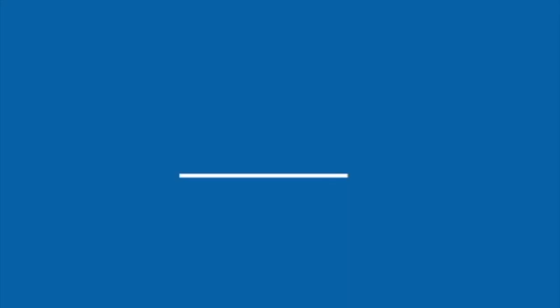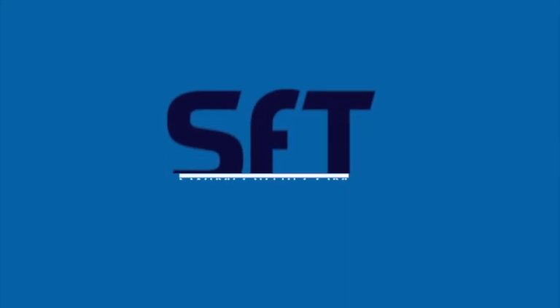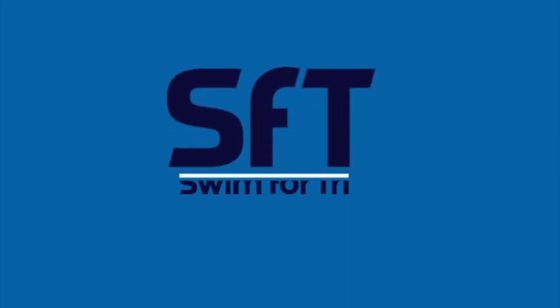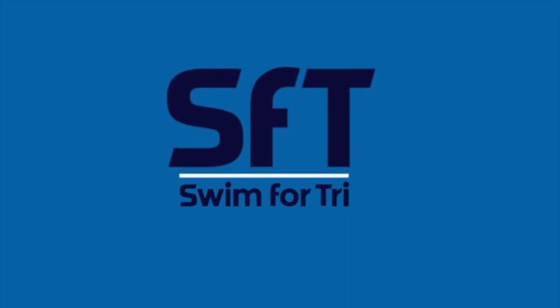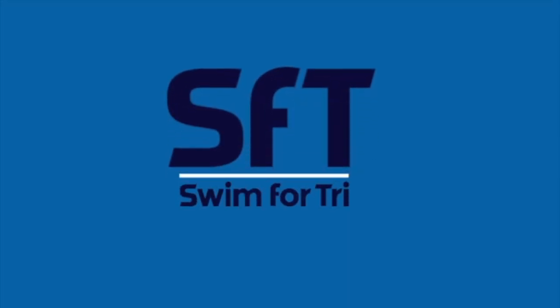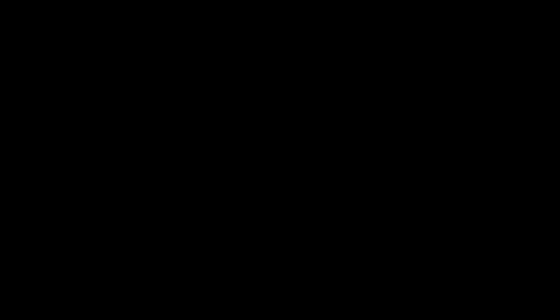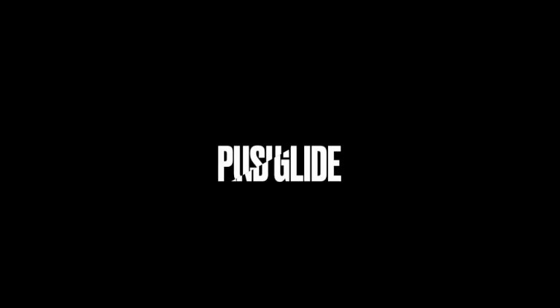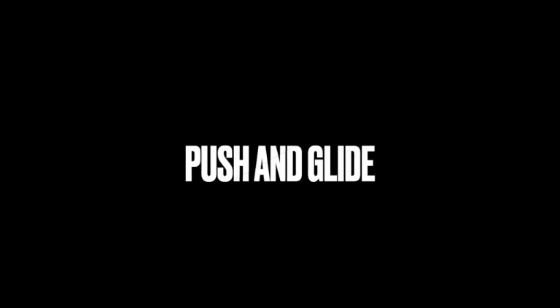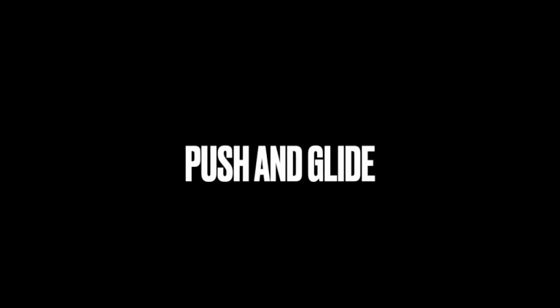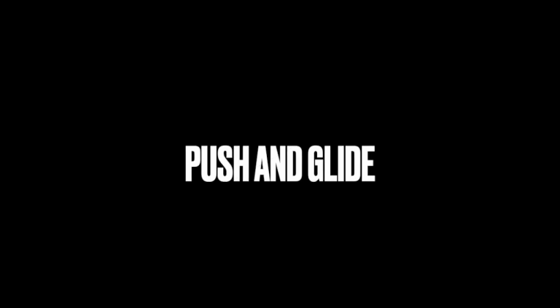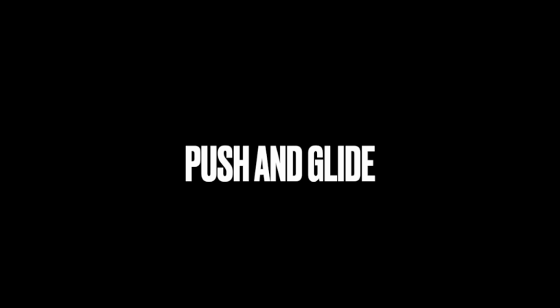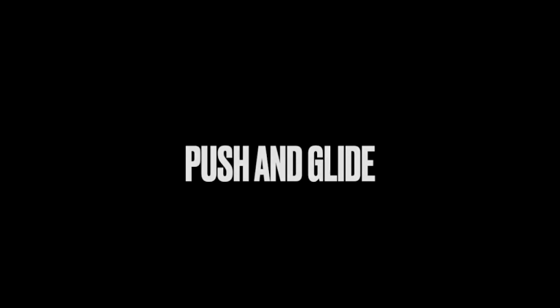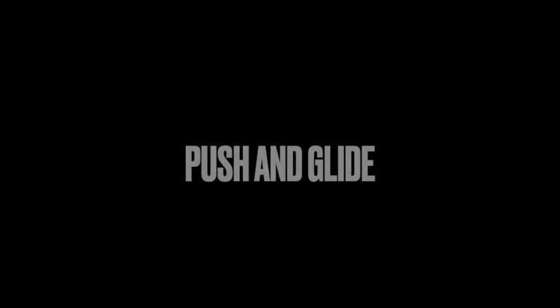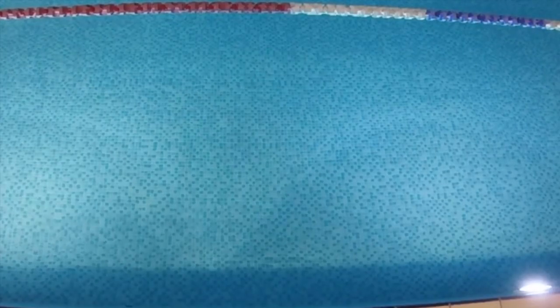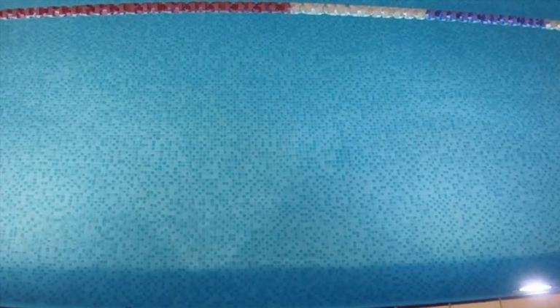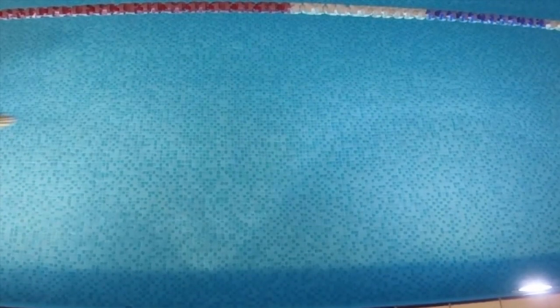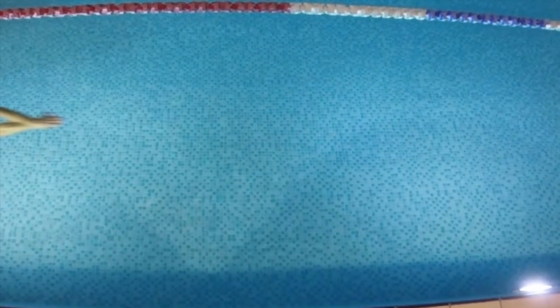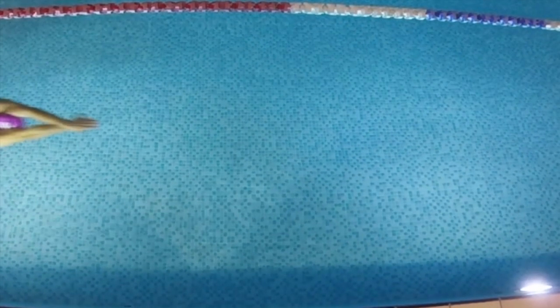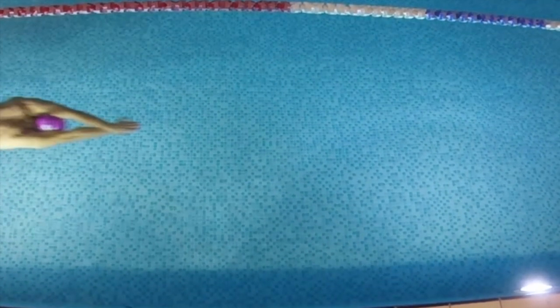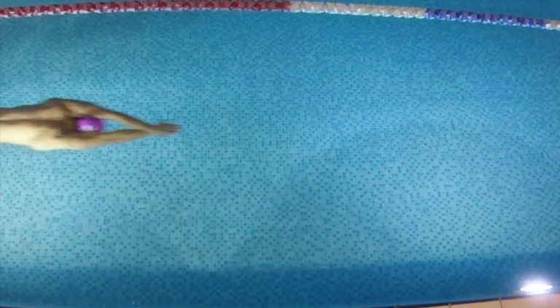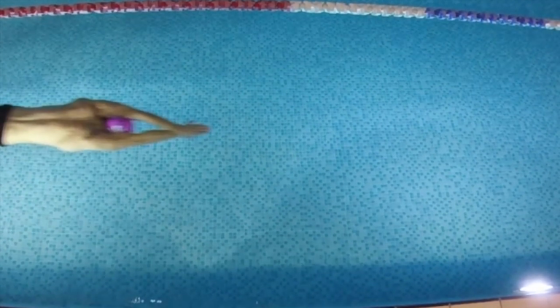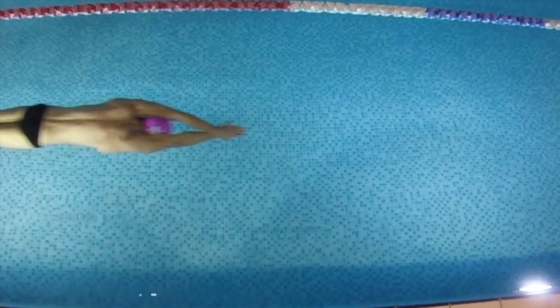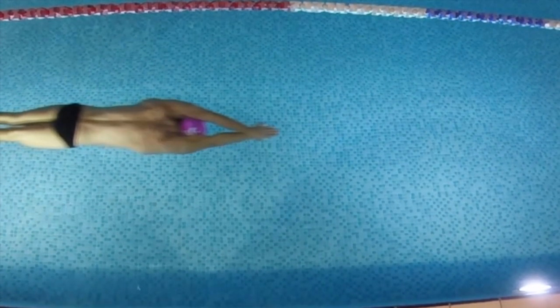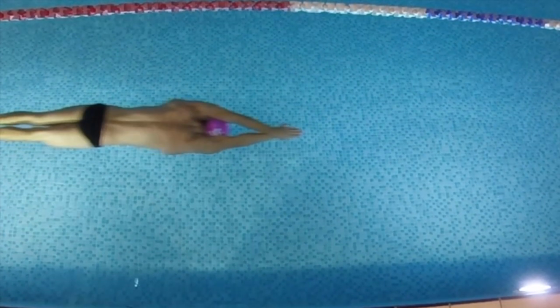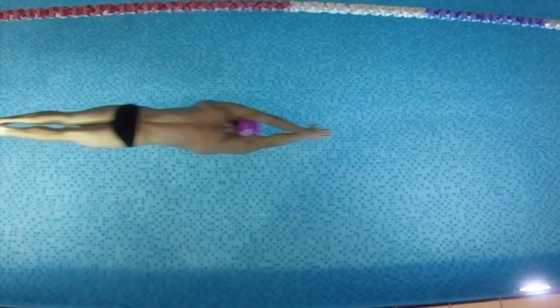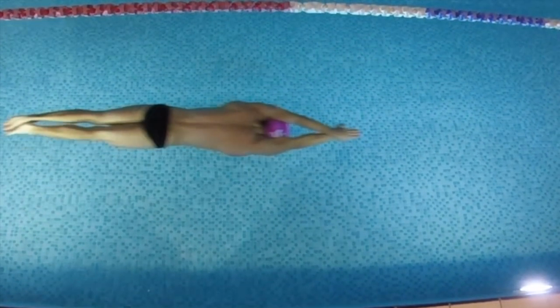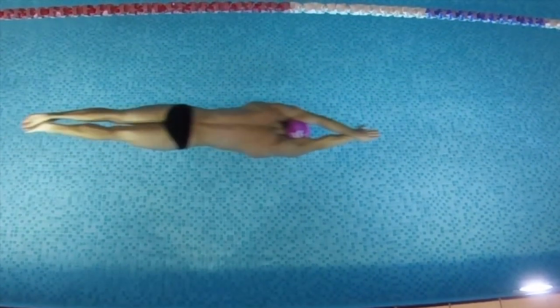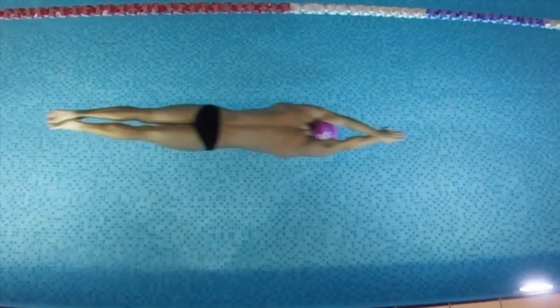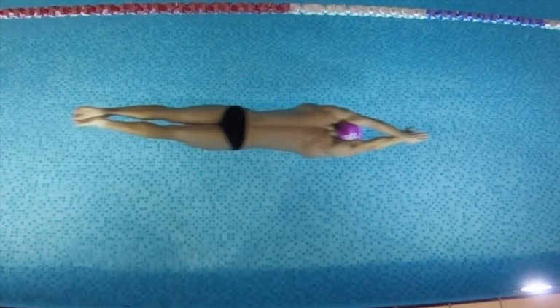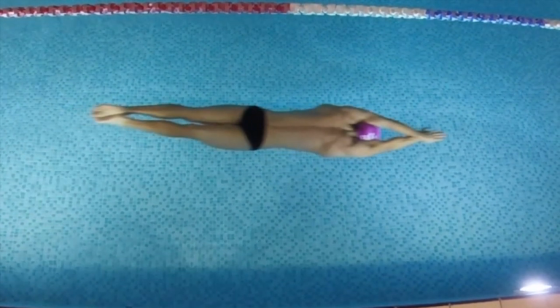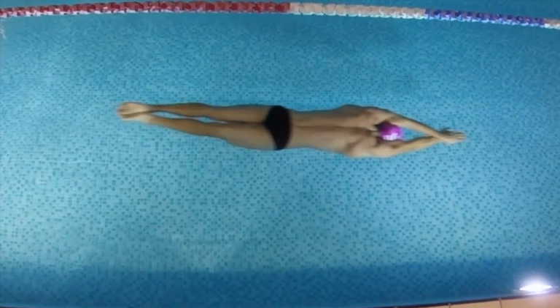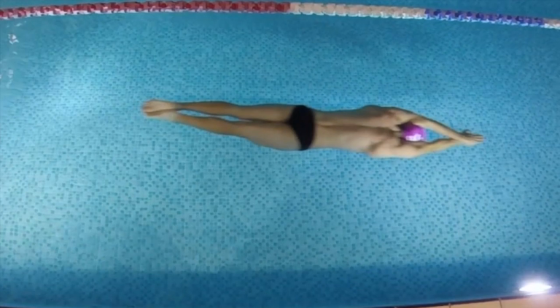In the world of swimming, the push and glide — the streamline off the wall — is critical to help you save time. Most of you might well be triathletes competing in the world of open water, and you might think you don't get to do this very often at the lake.